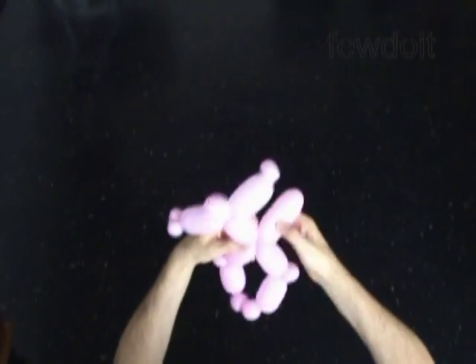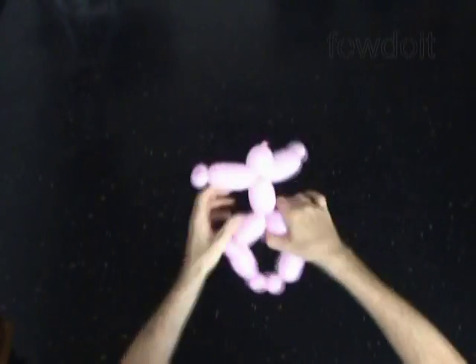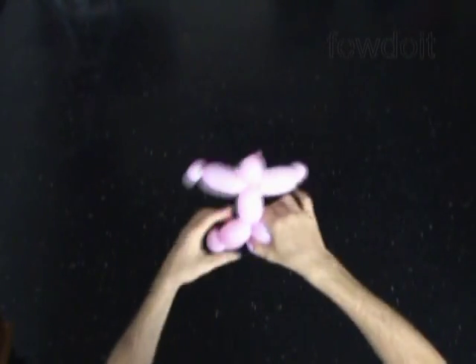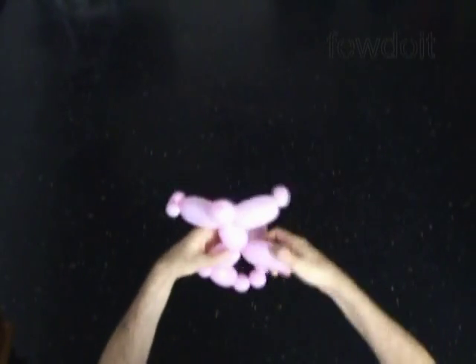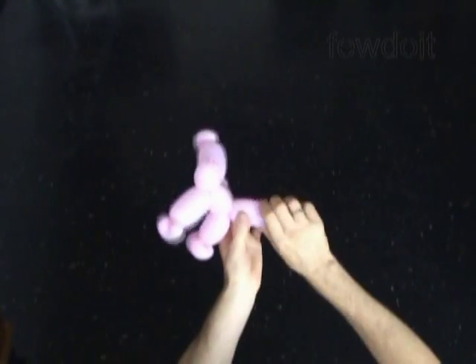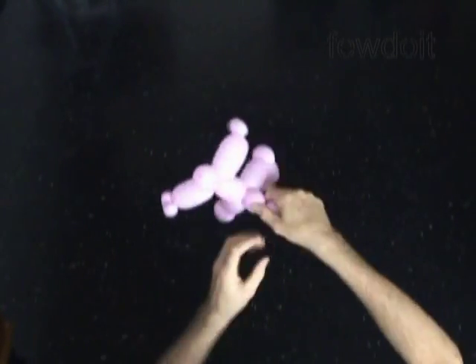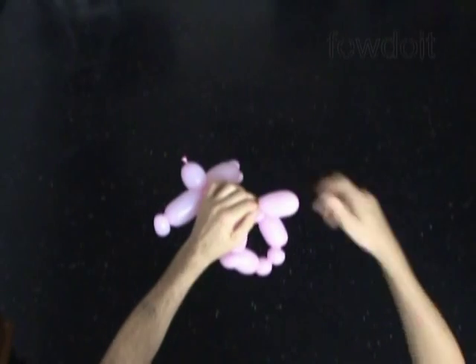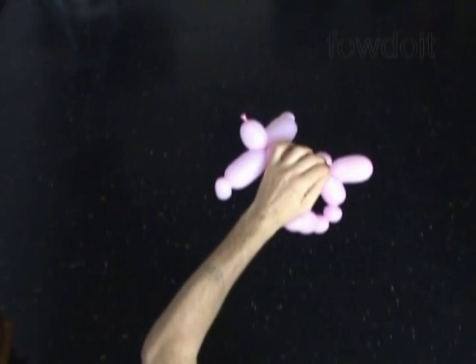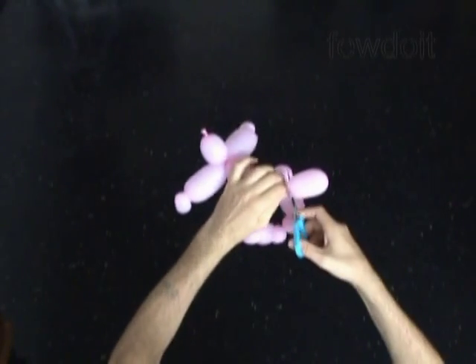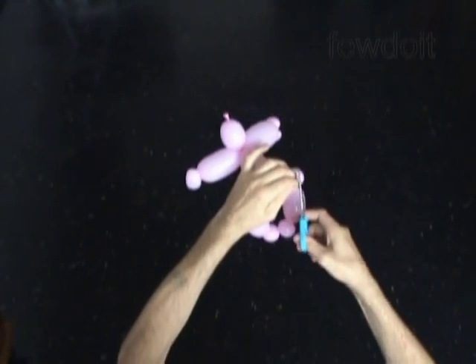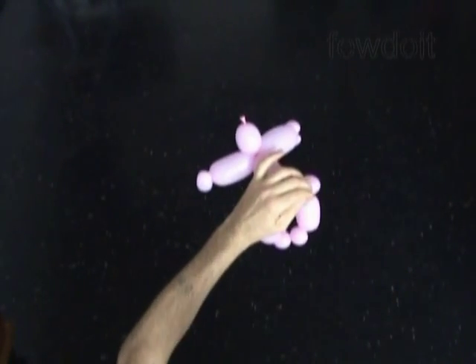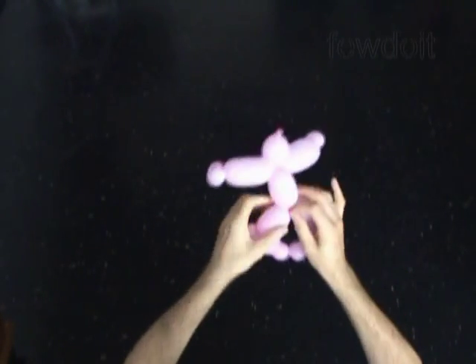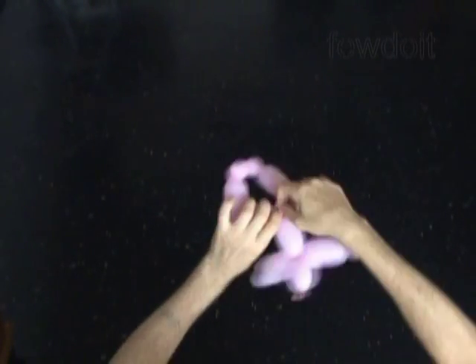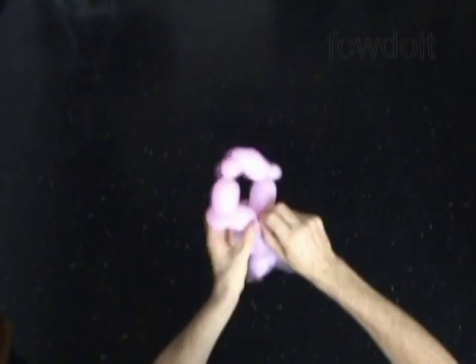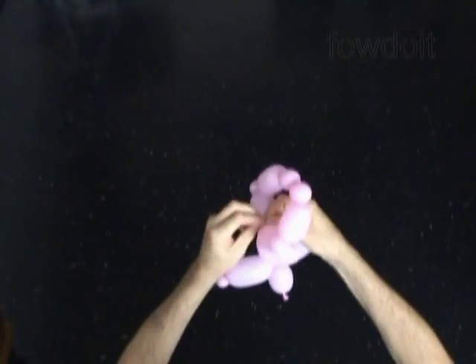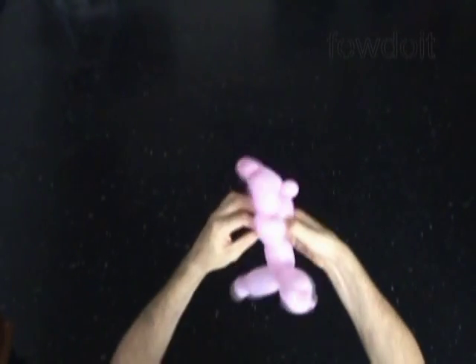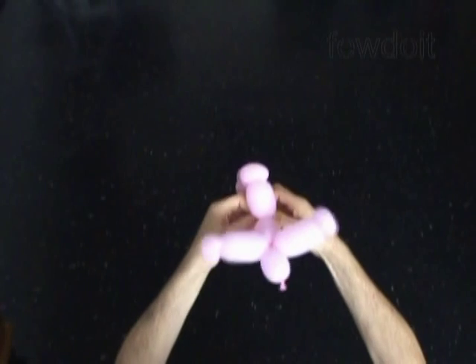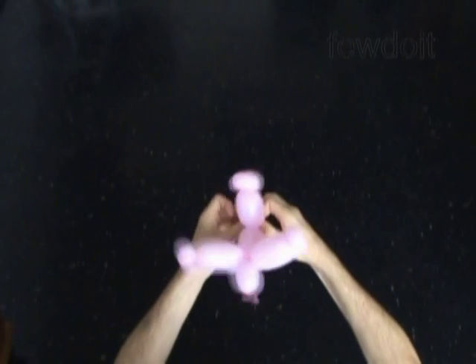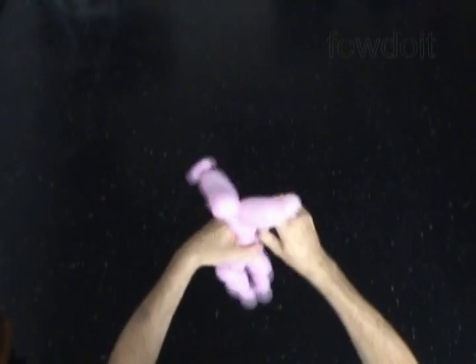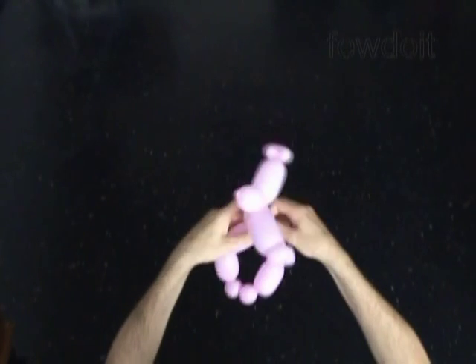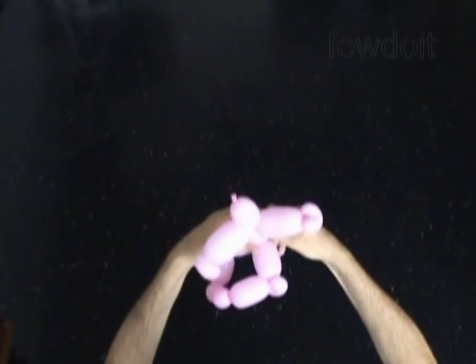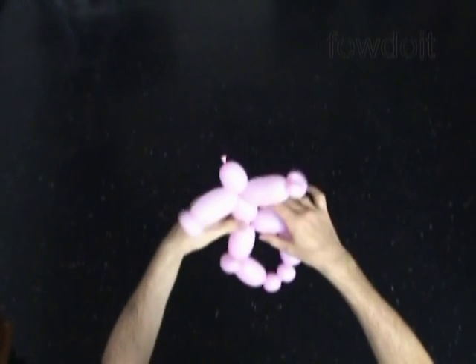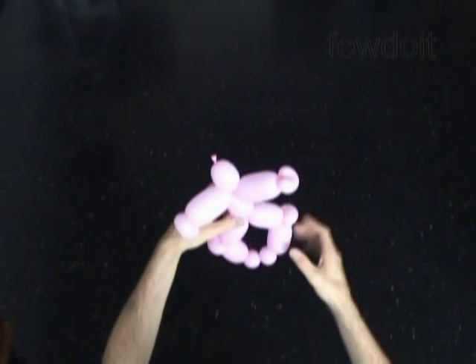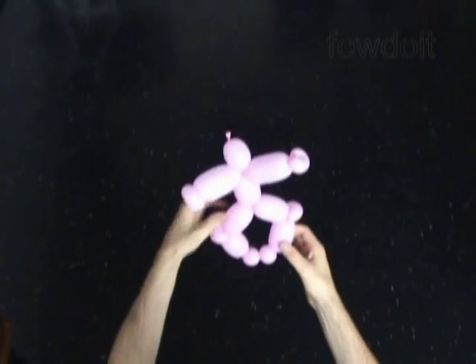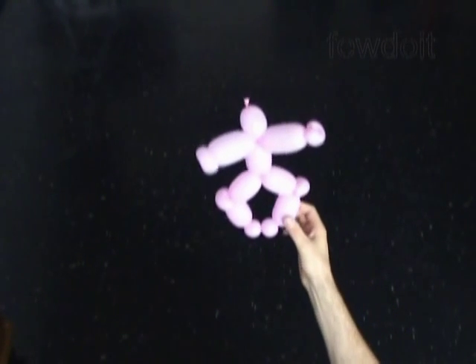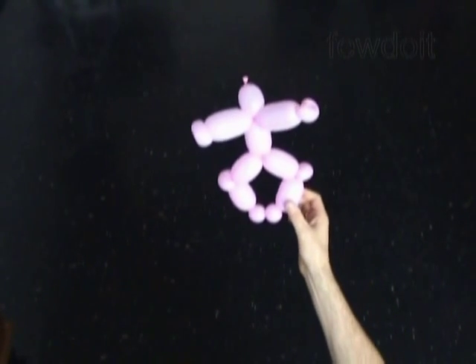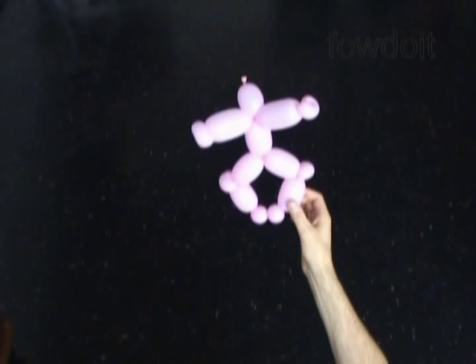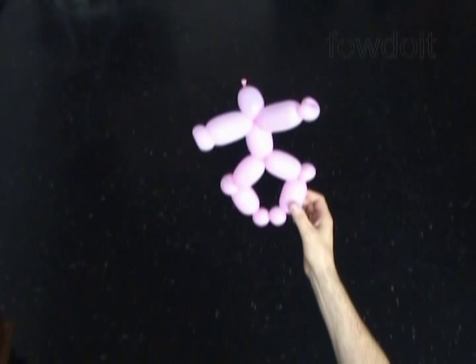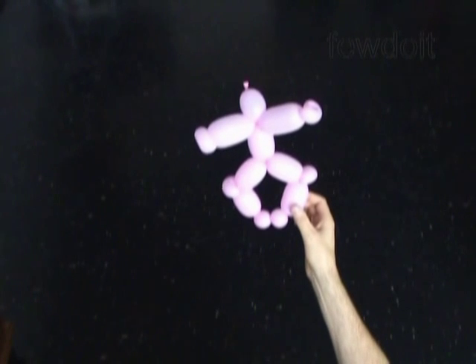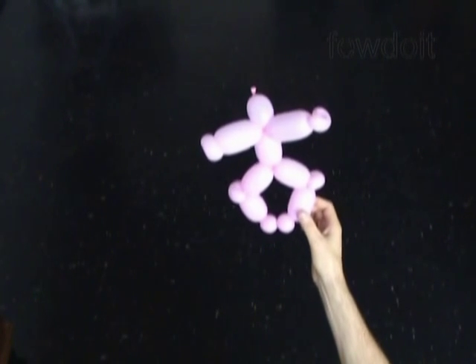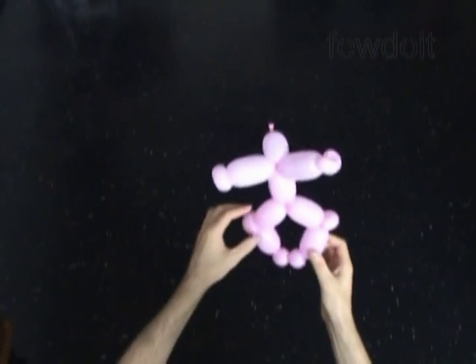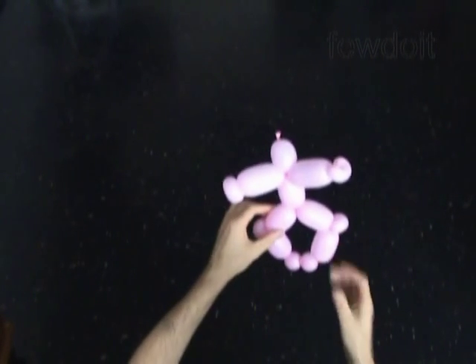We have made the body. The rest of the balloon is a sixteenth bubble — we don't need it. Let's use scissors to cut off the rest of the balloon. Tie off the end and hide it between bubbles. We have made the body. Now let's put it aside for now.